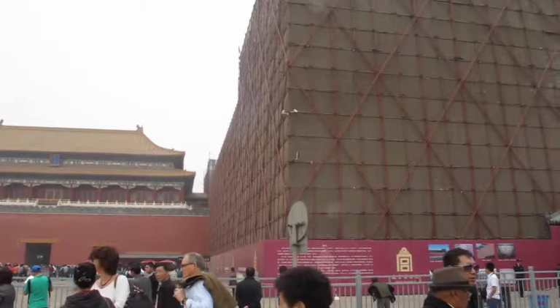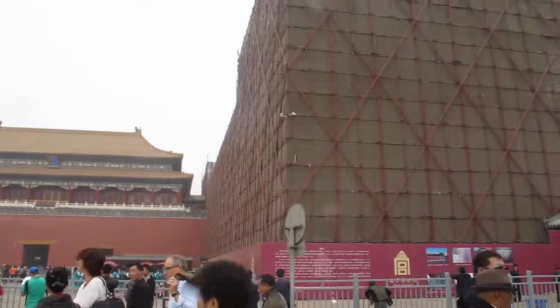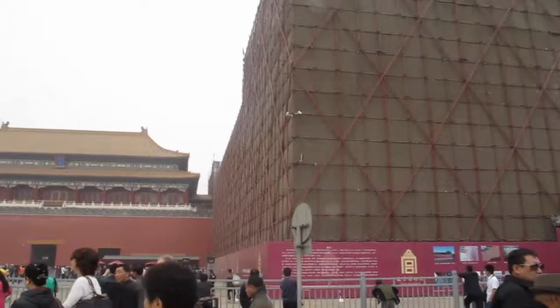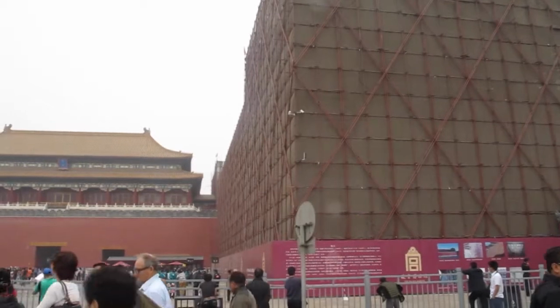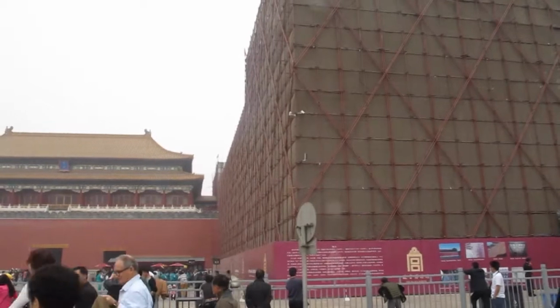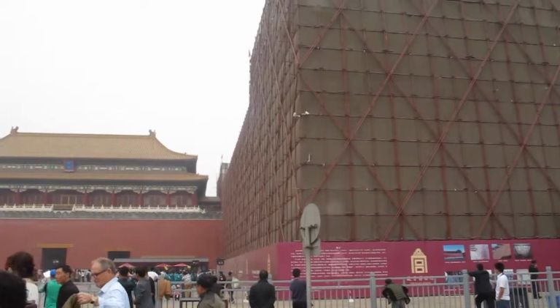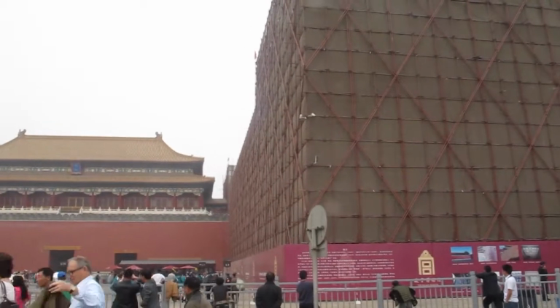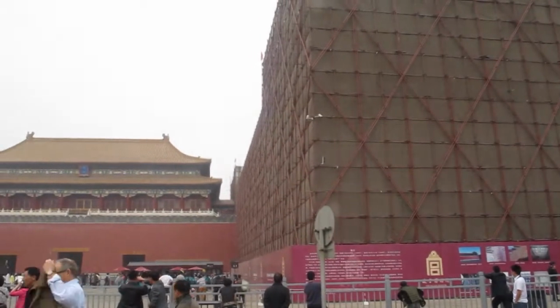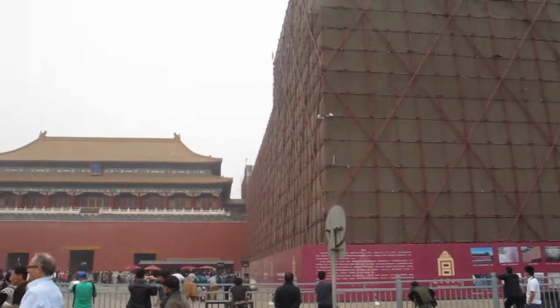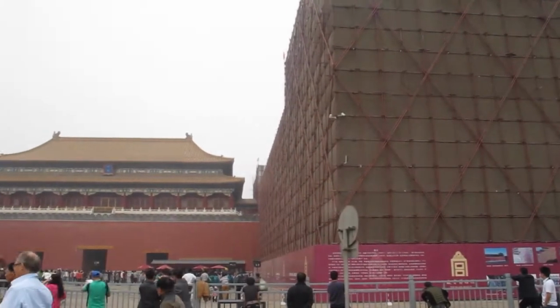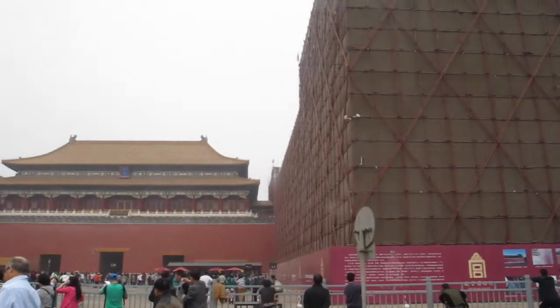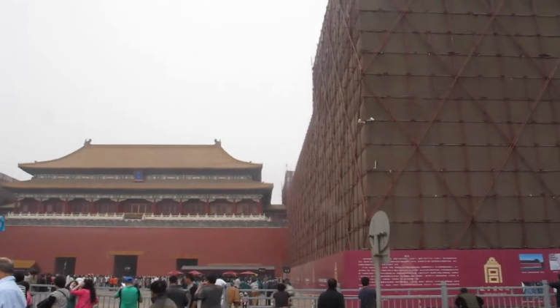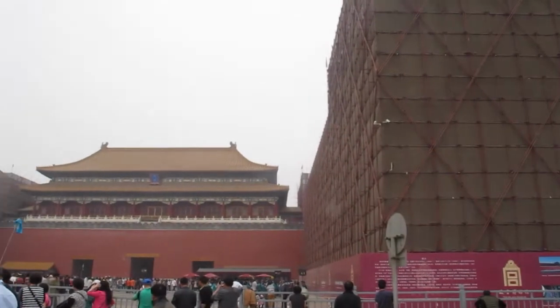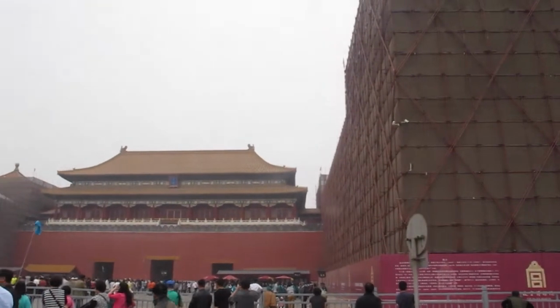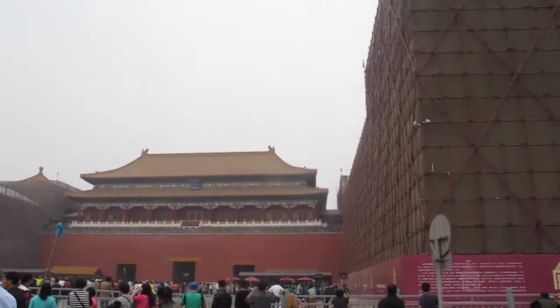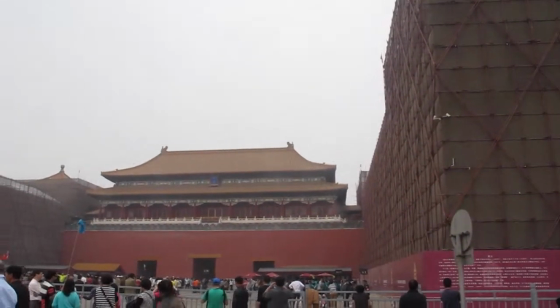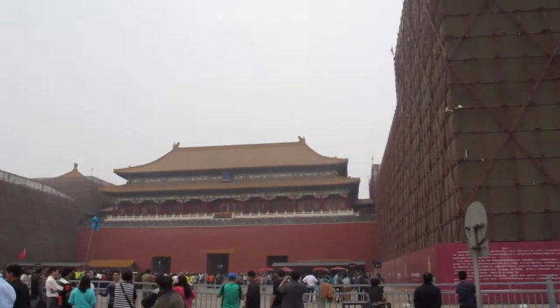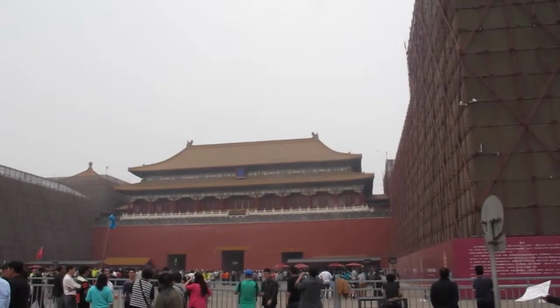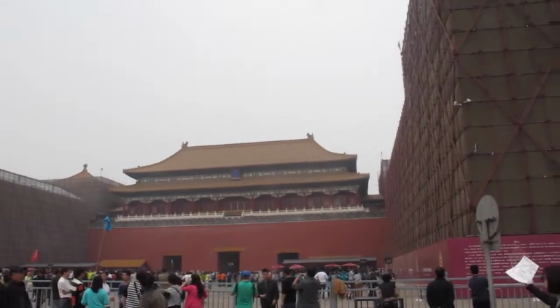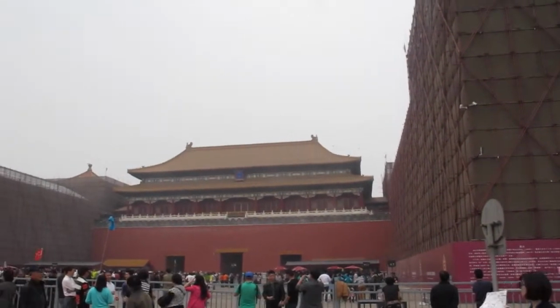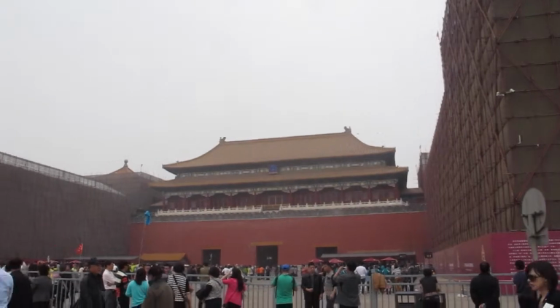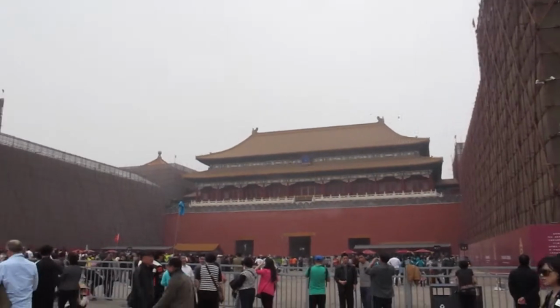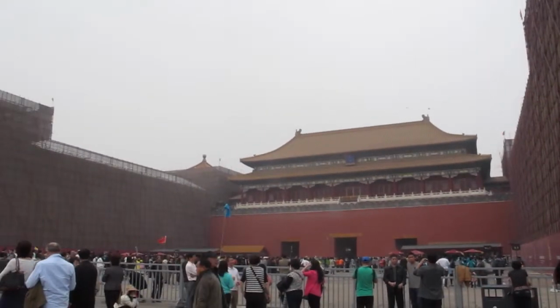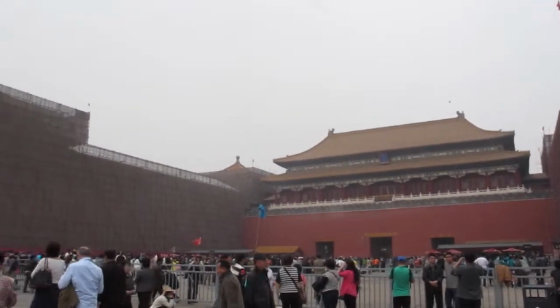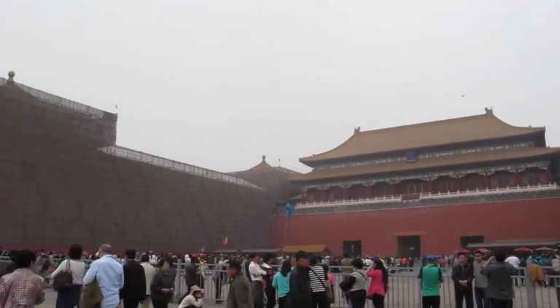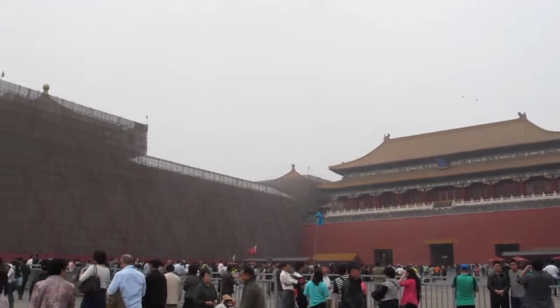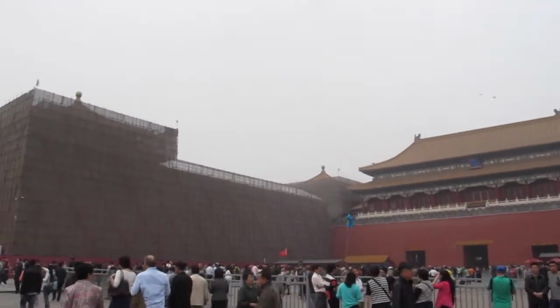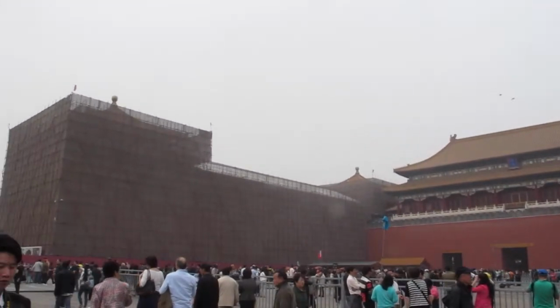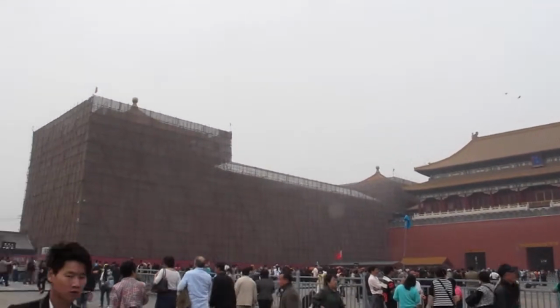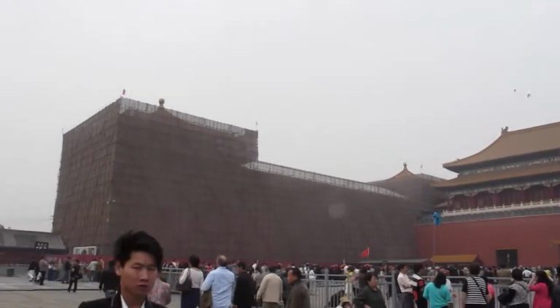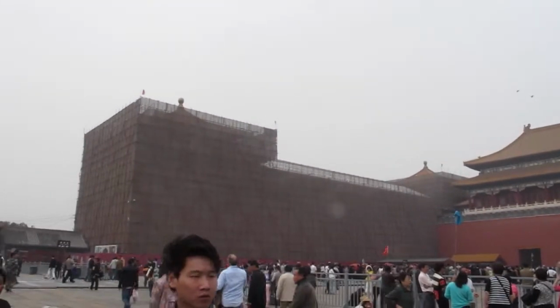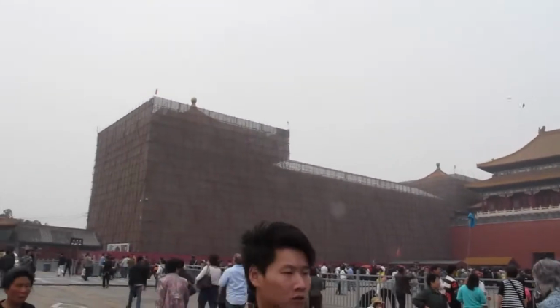I just arrived on a red-eye into Beijing, China. This is the Forbidden City. Looks like it's under repair and renovation.